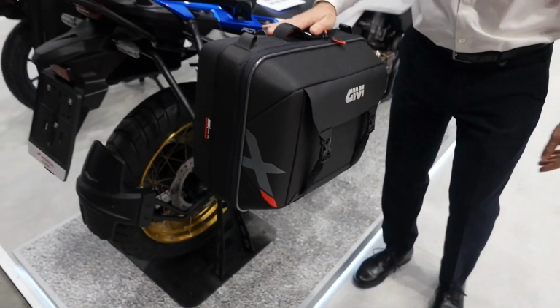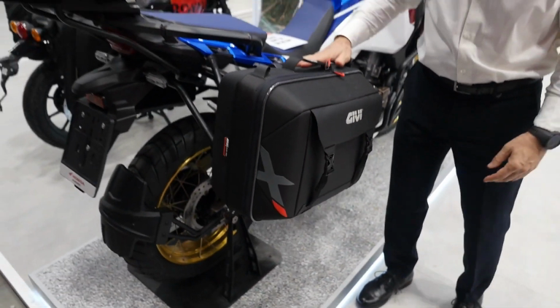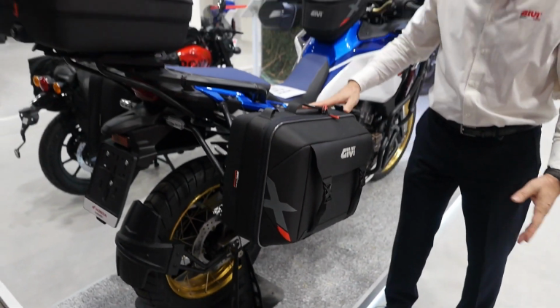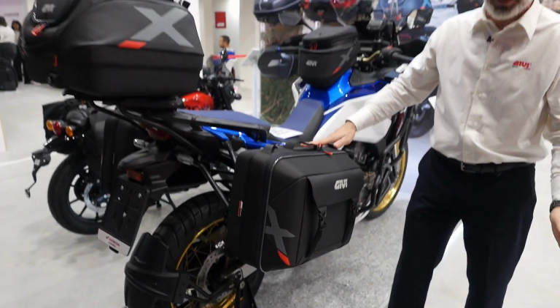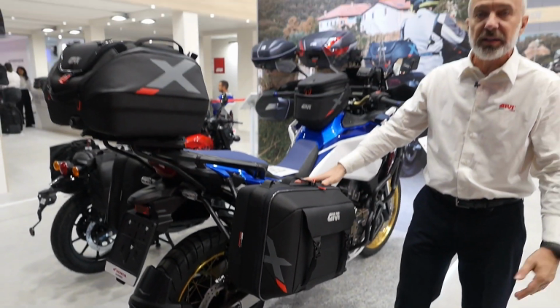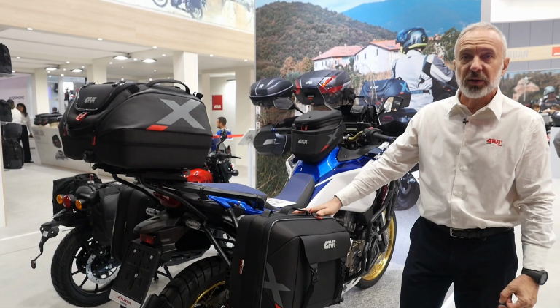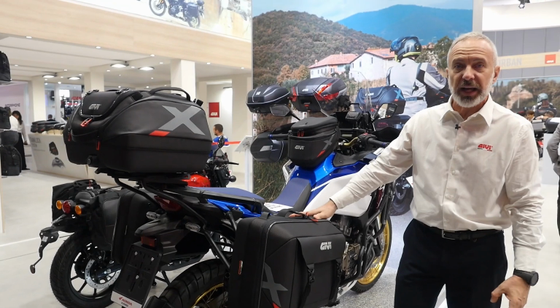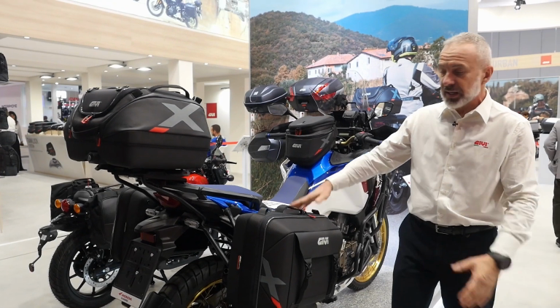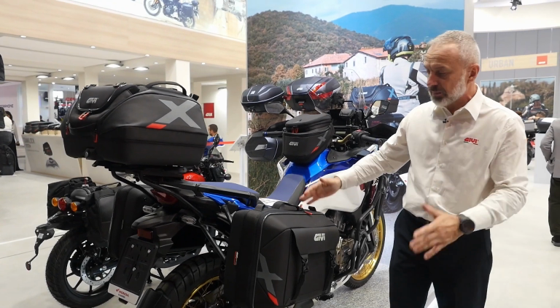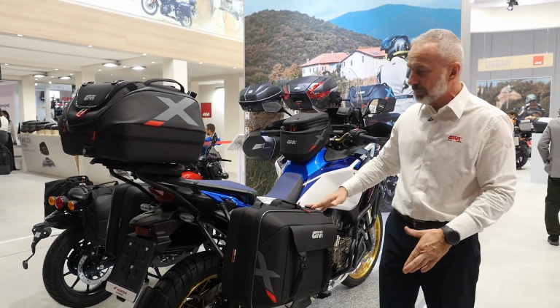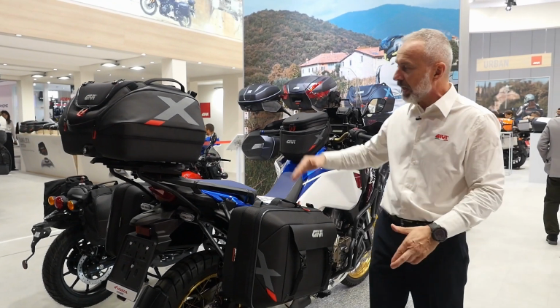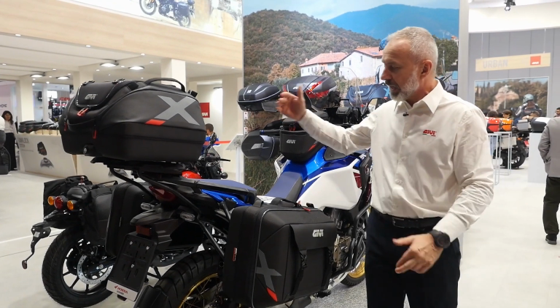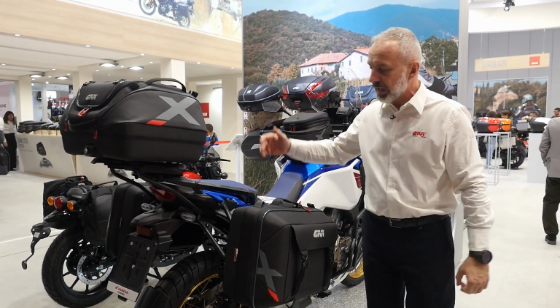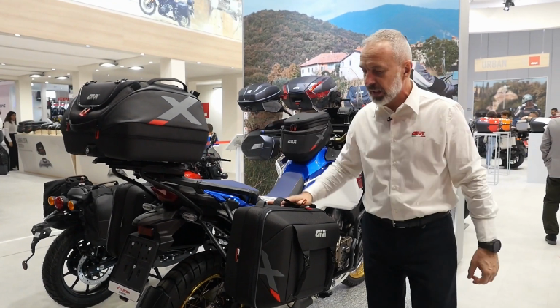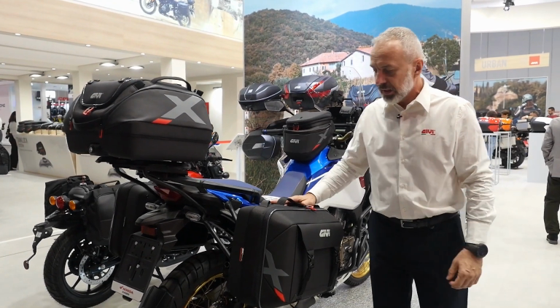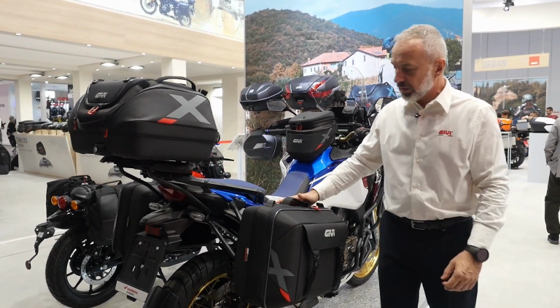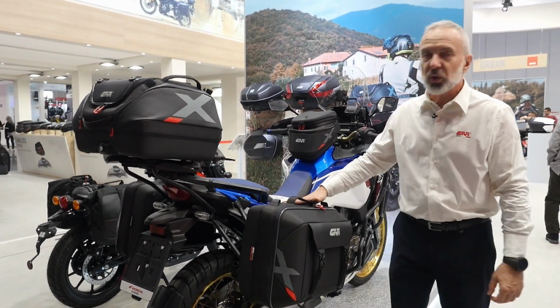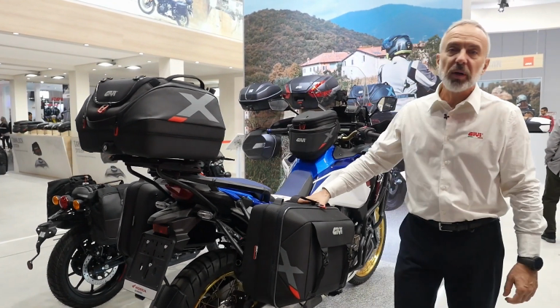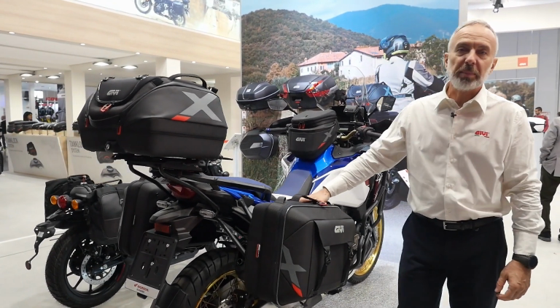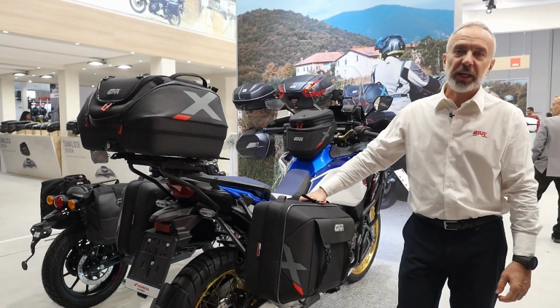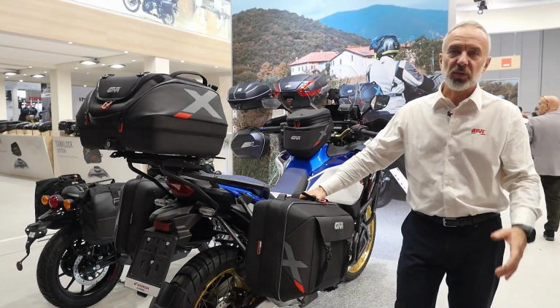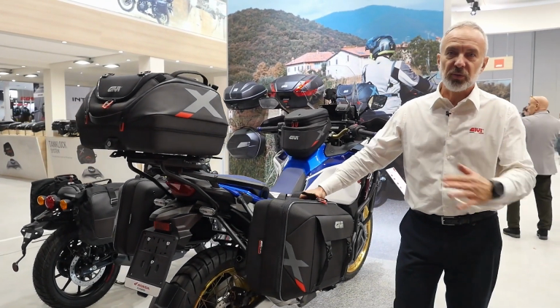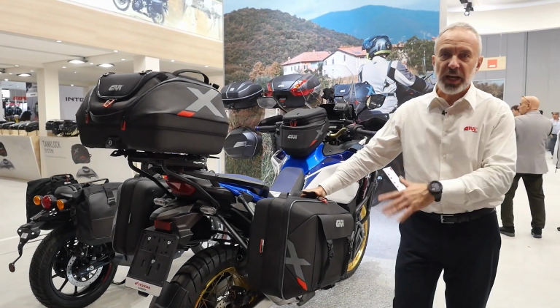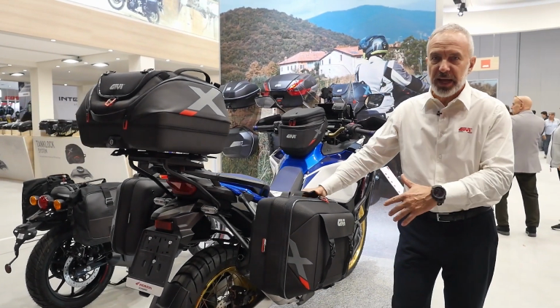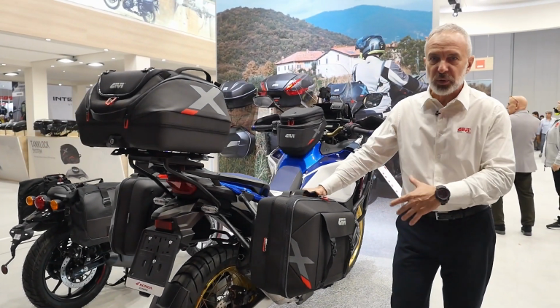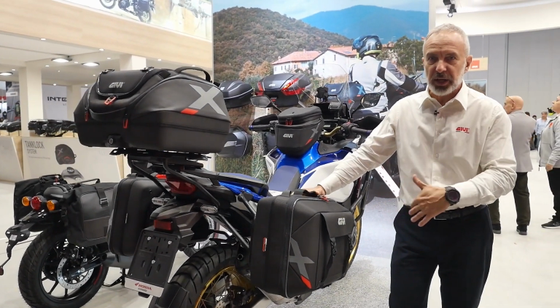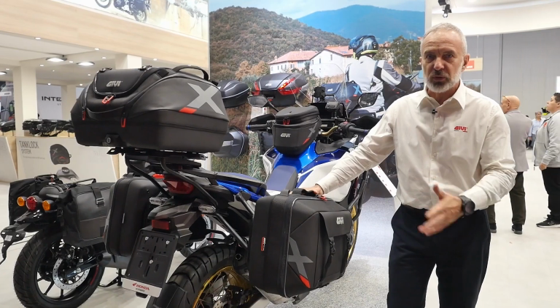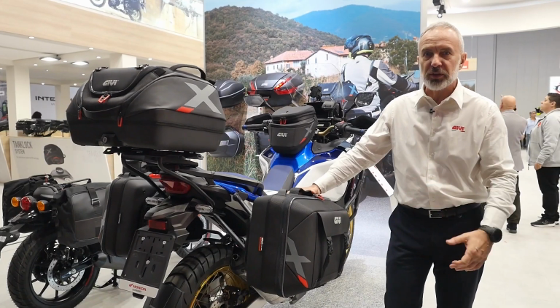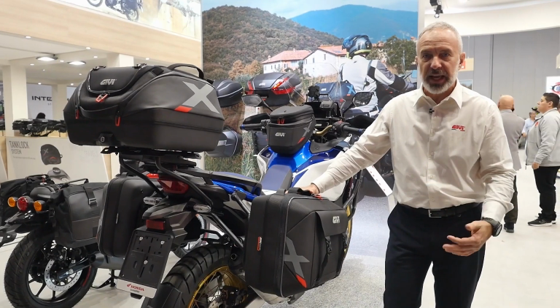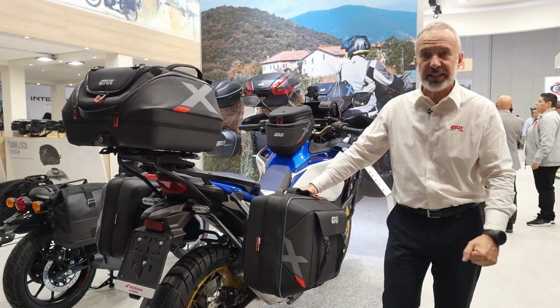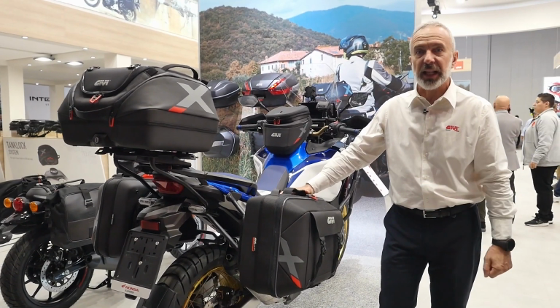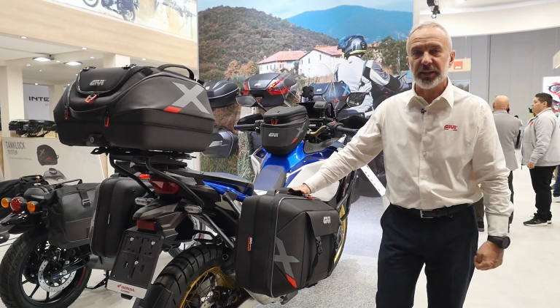So again, the XL09 comes as a pair and is the new application for side bags in the GIVI XL line.